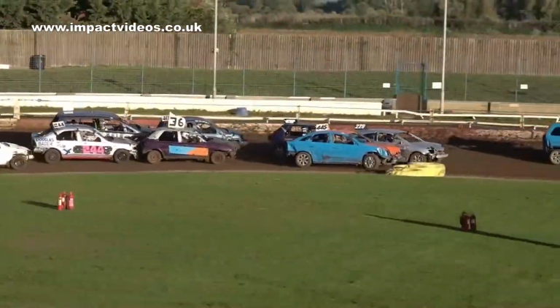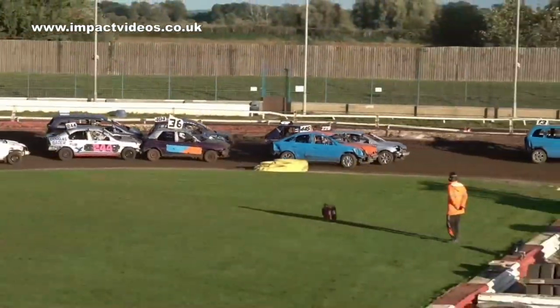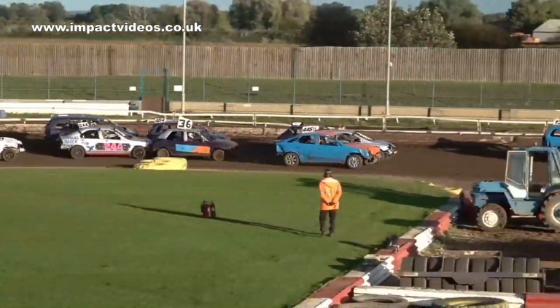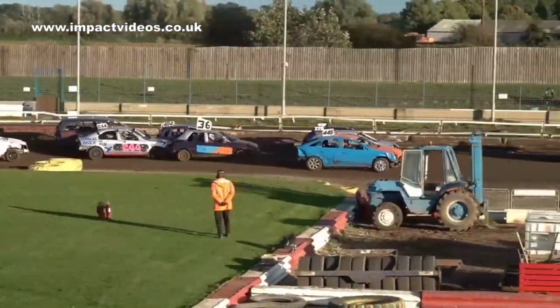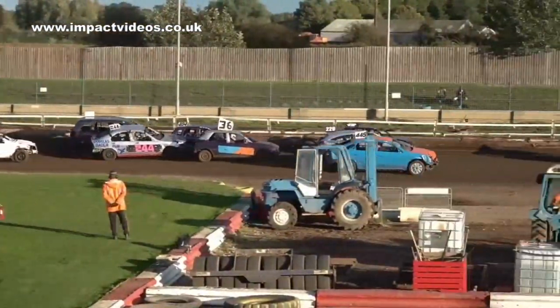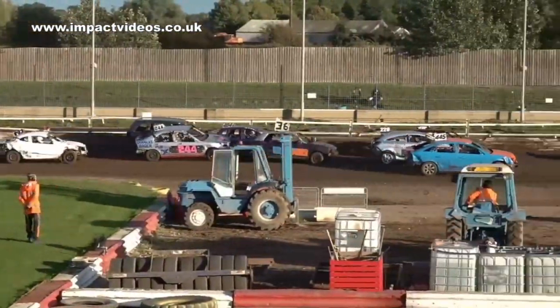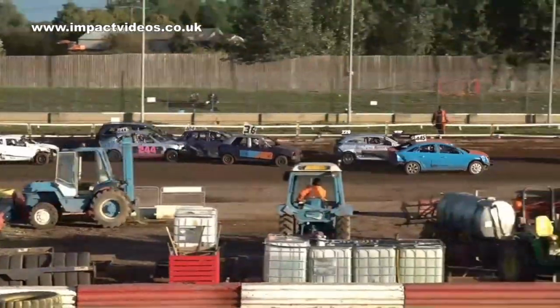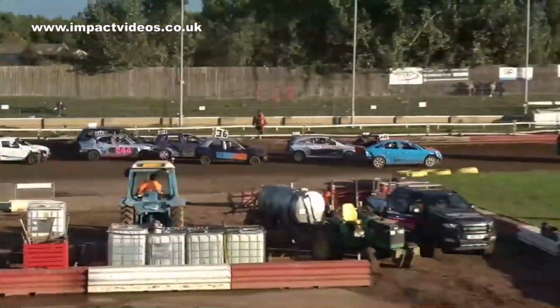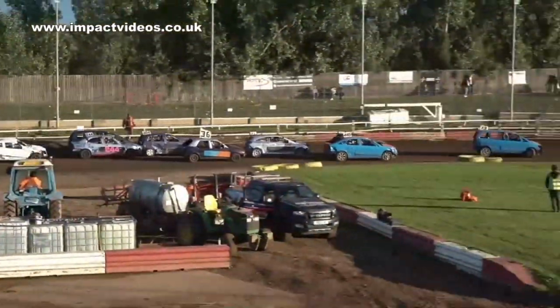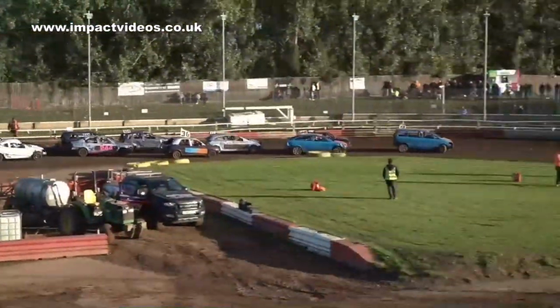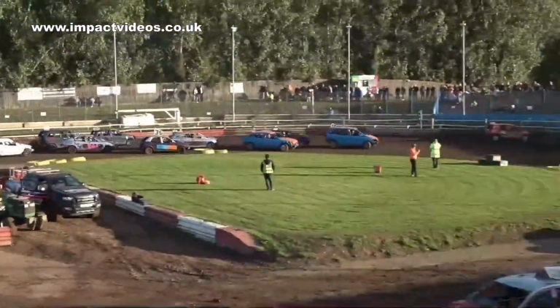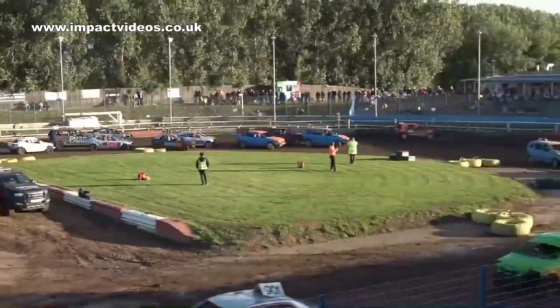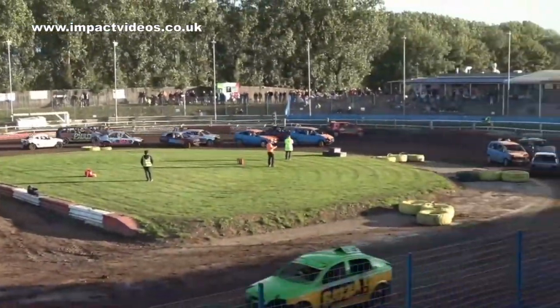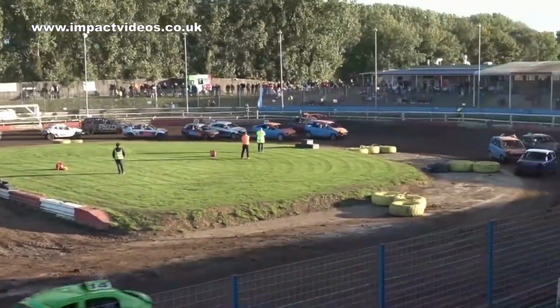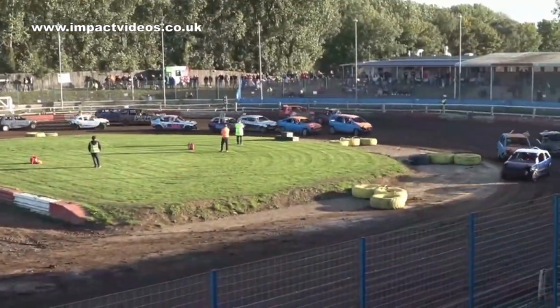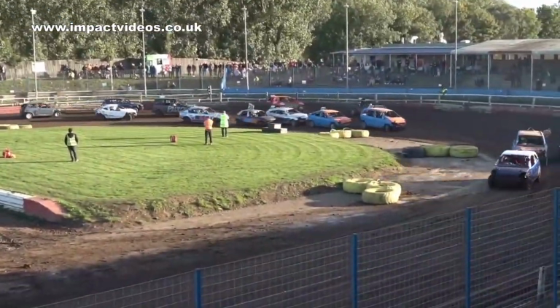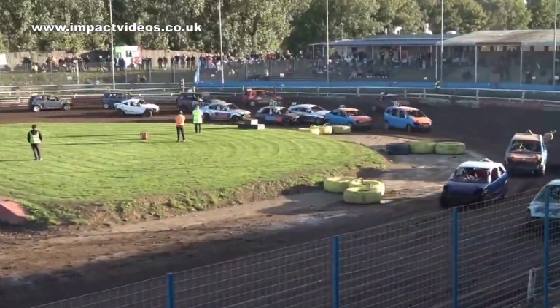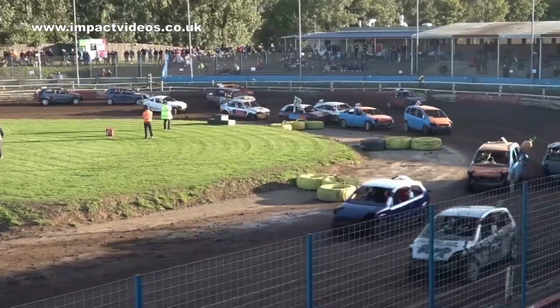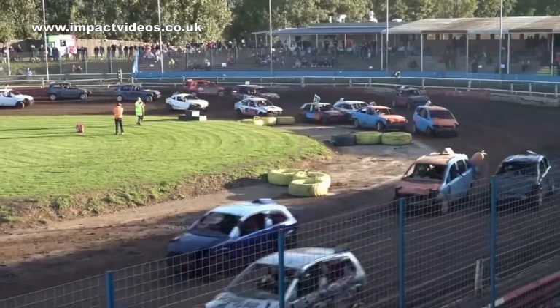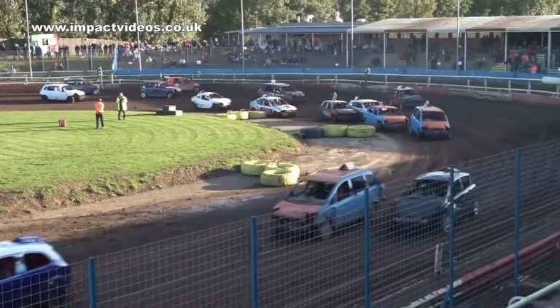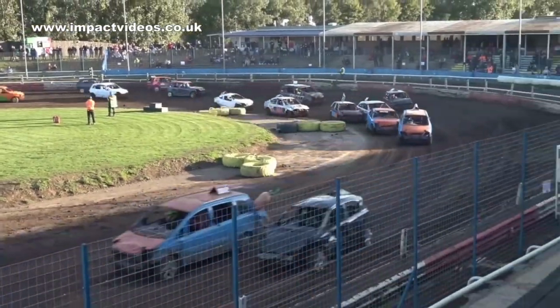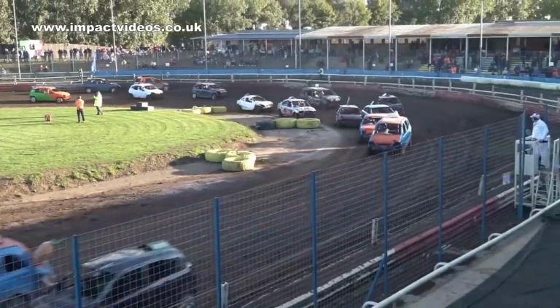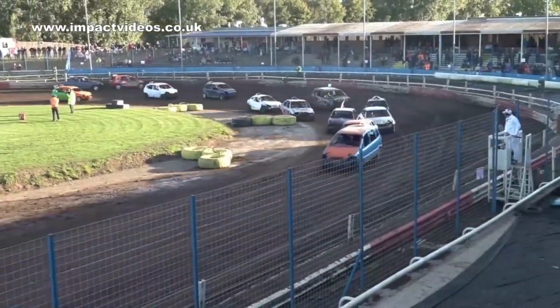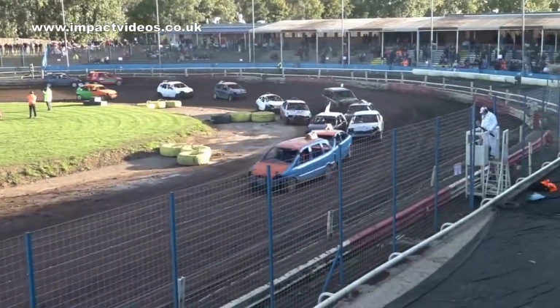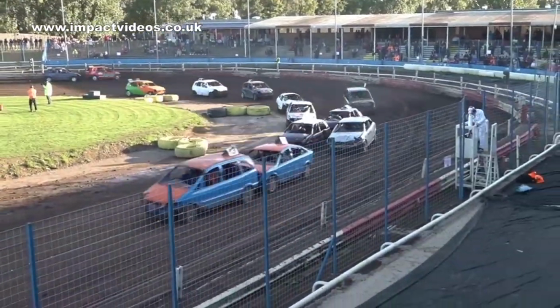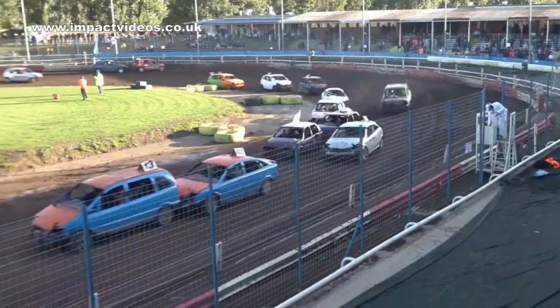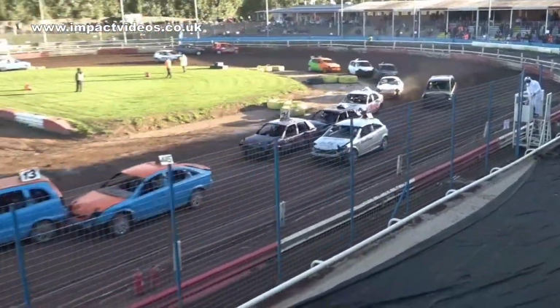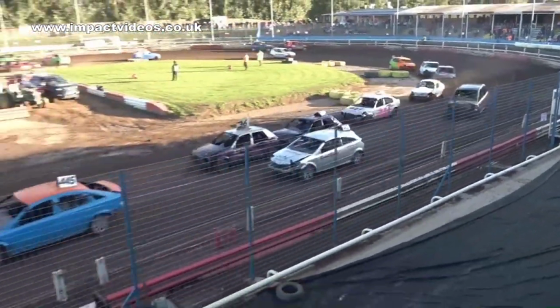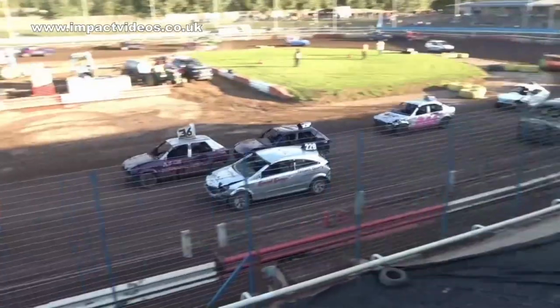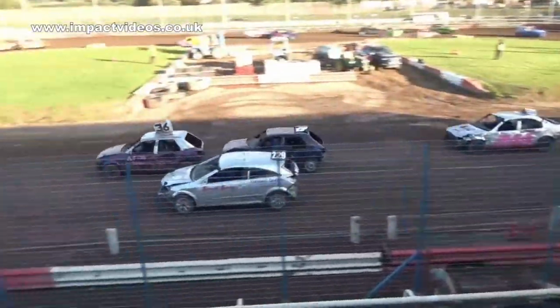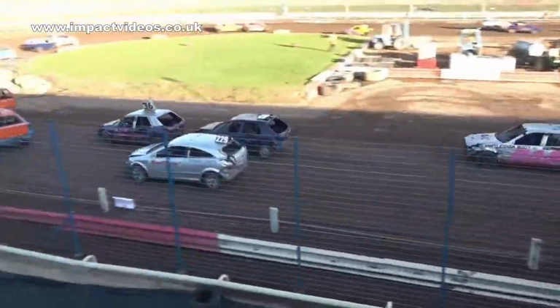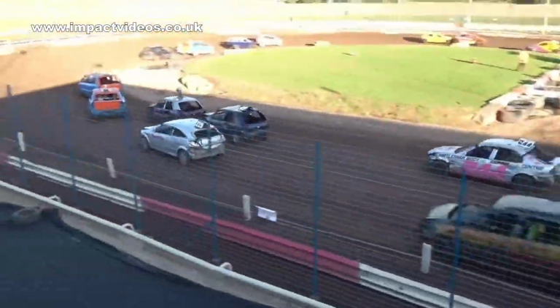A challenge from Rabjohns, pushing at the back of the 97 car as they head down the back straight. Oh — Tracer has spun! And car 14 now leads the way. Rabjohns comes through the corner.